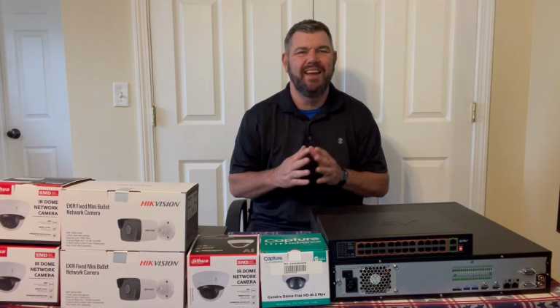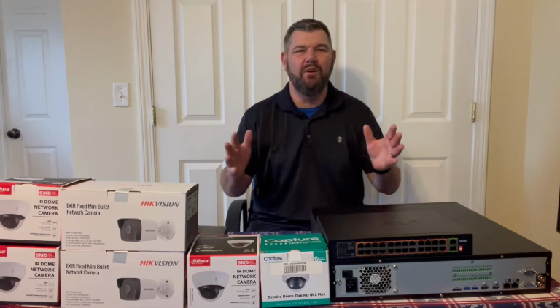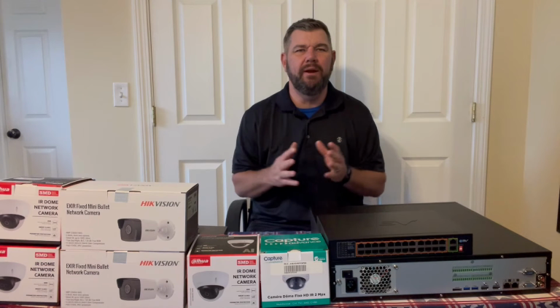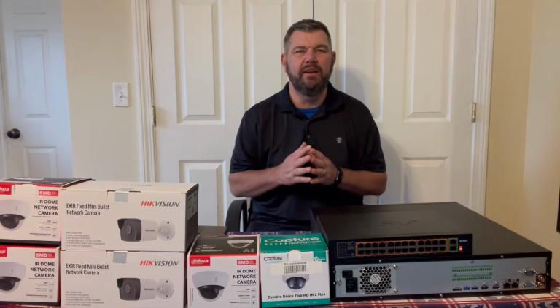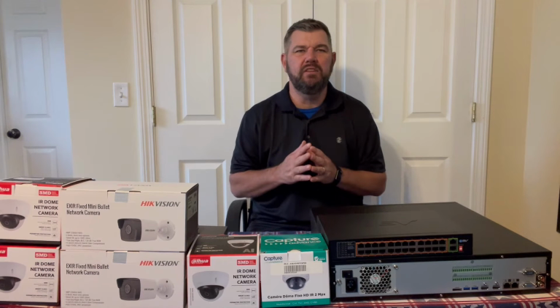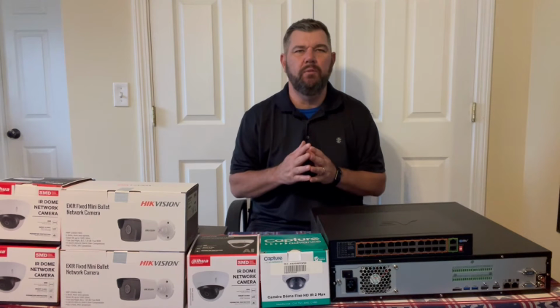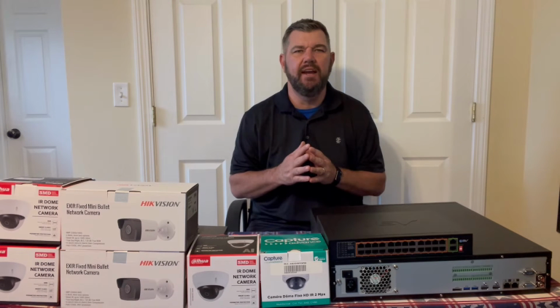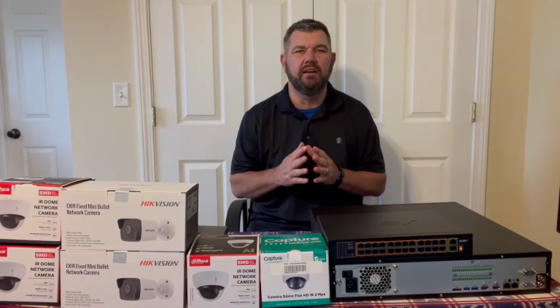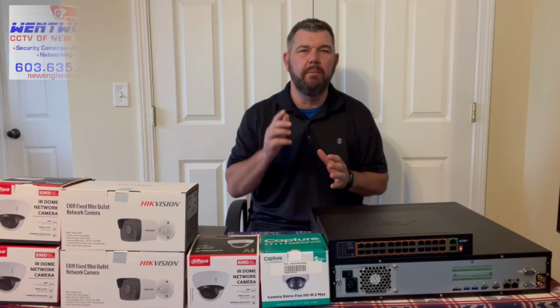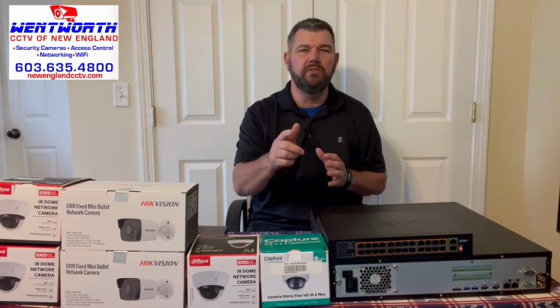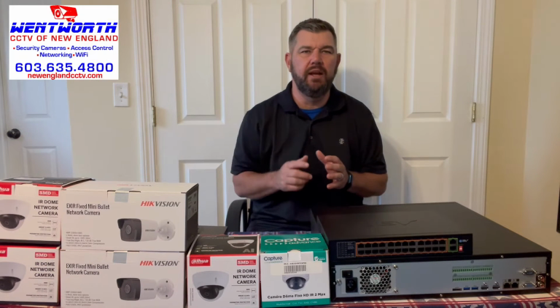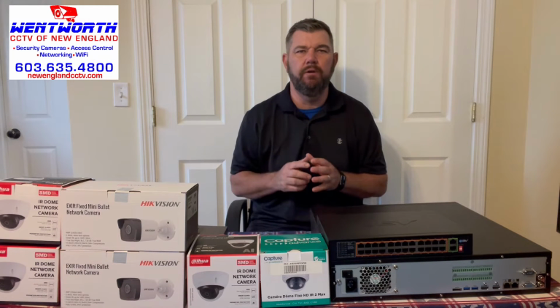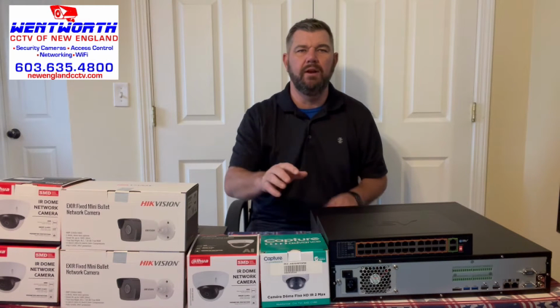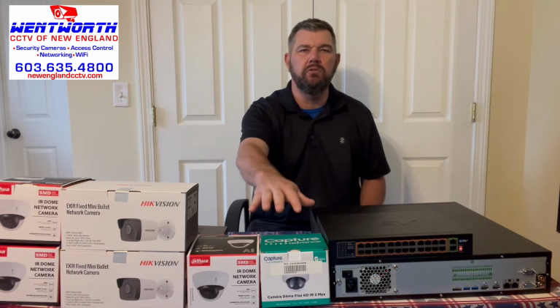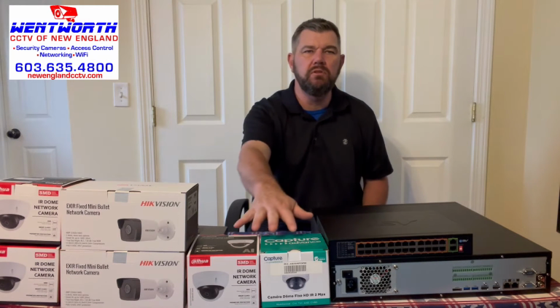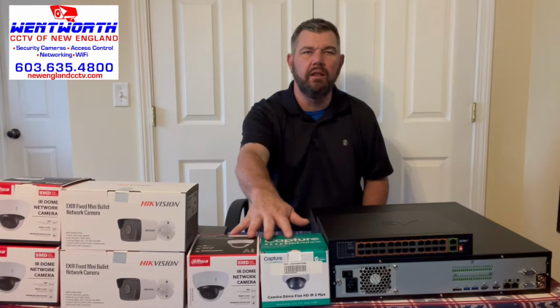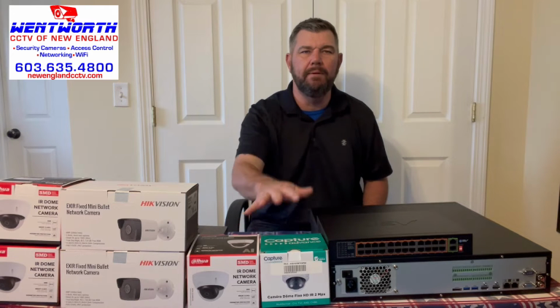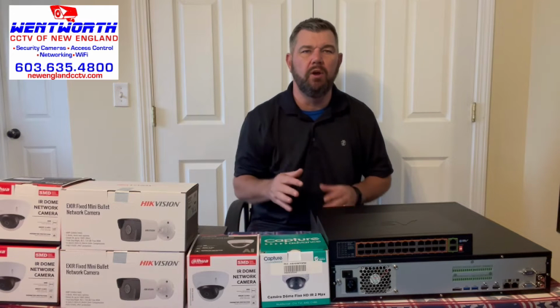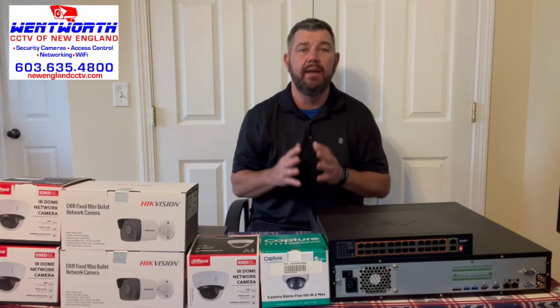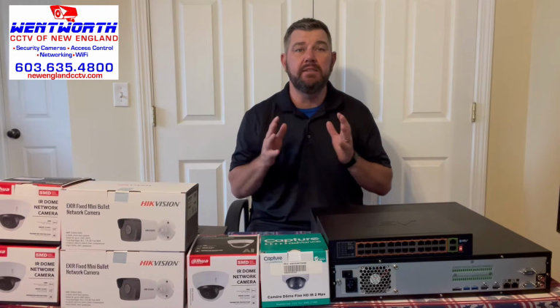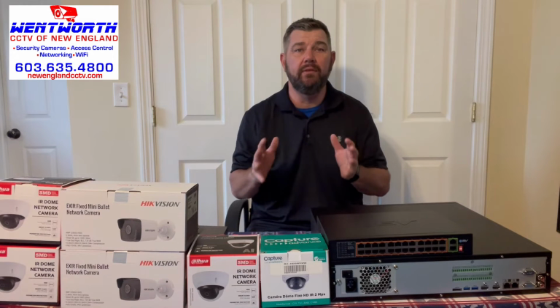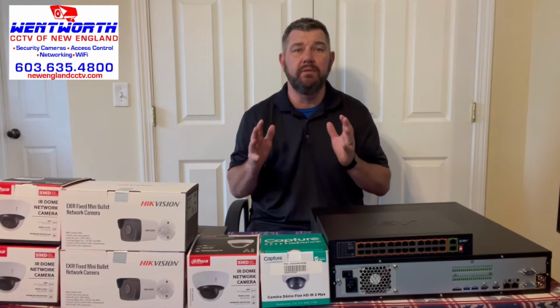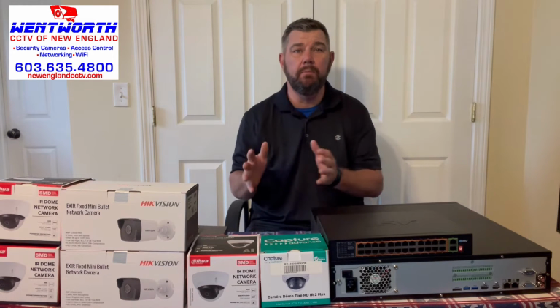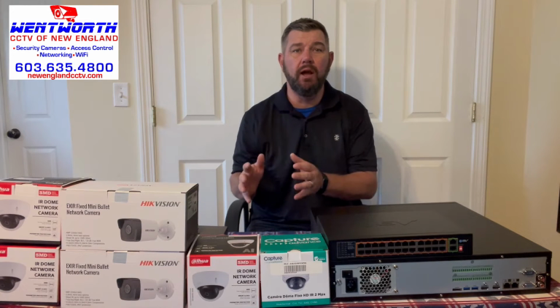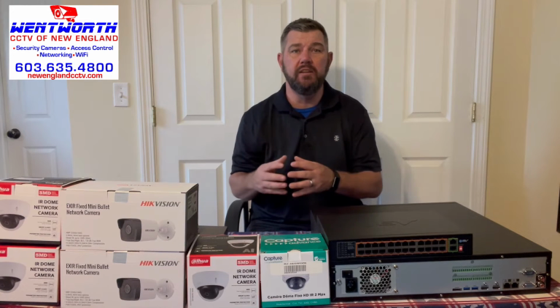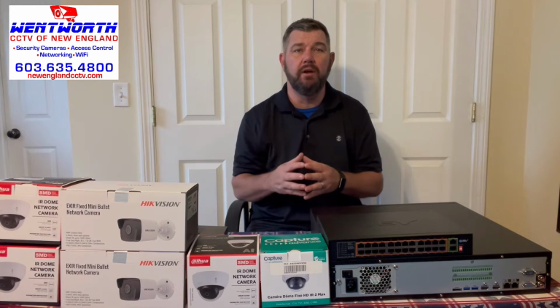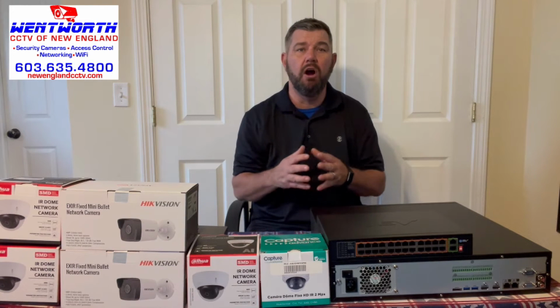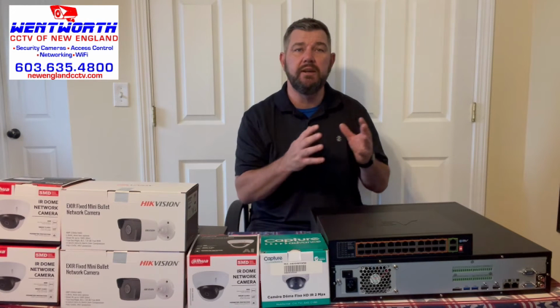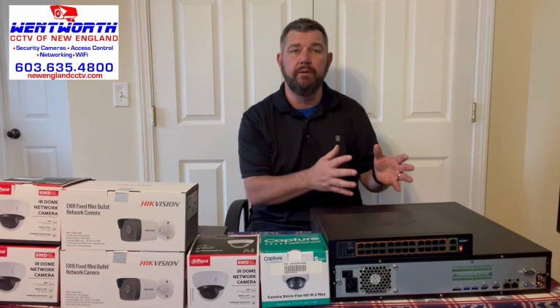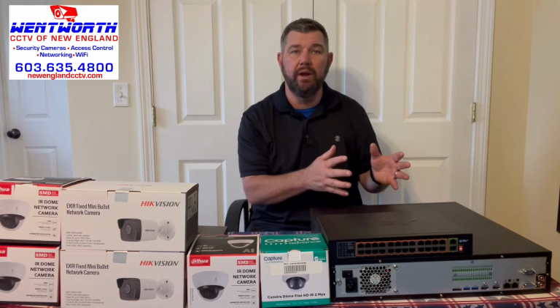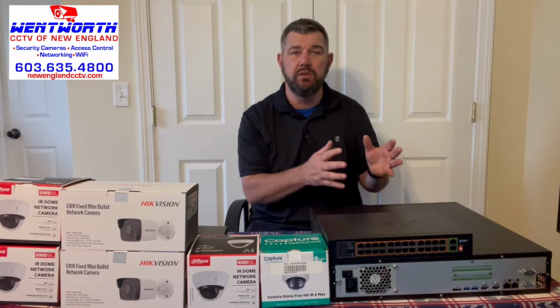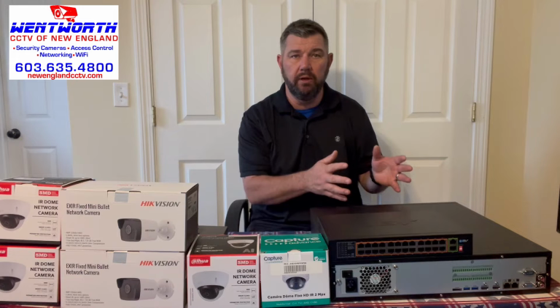Hello everybody and good day. This is Fred with Tech Talk, and I'm coming at you today with a video on how to install an IP camera. It is a relatively simple process, but there are several different ways to do it.